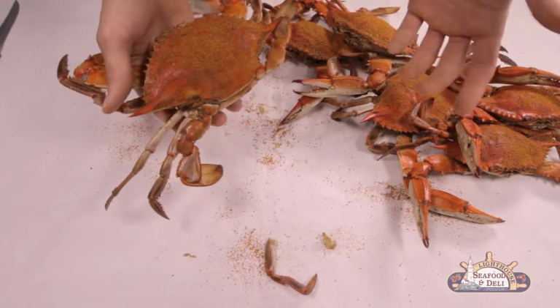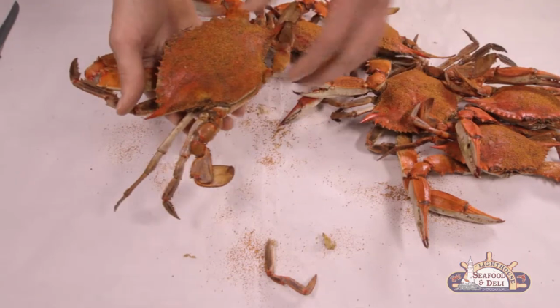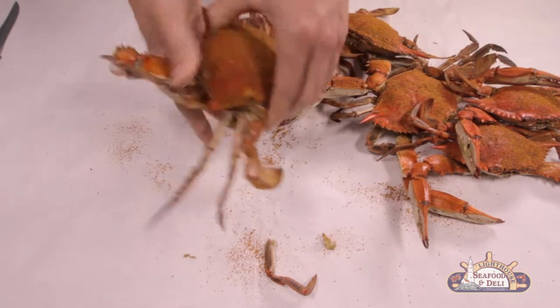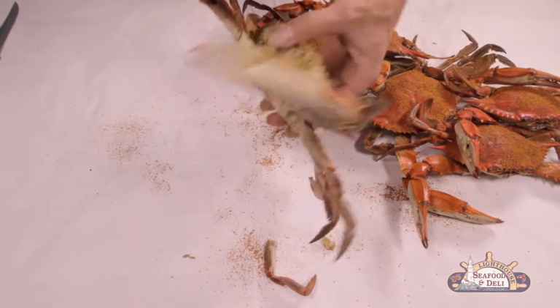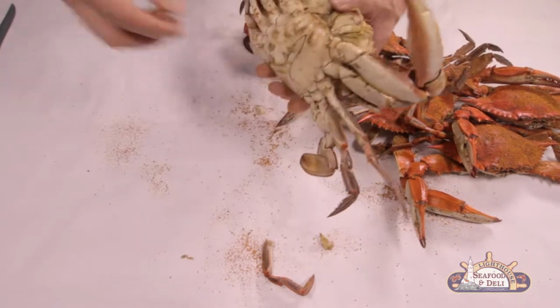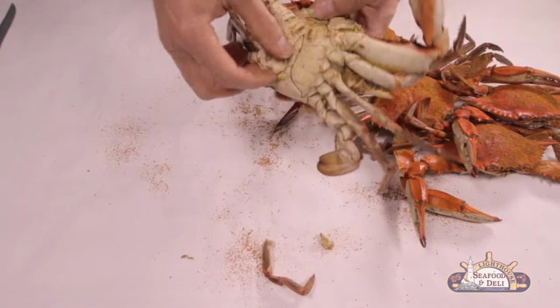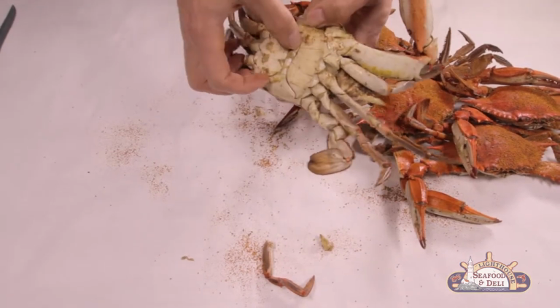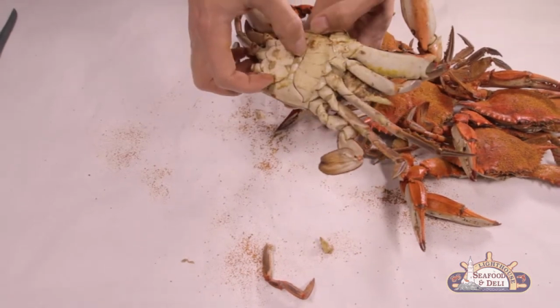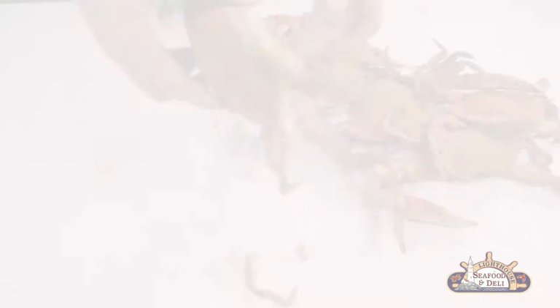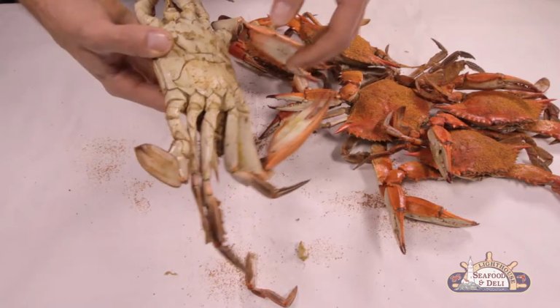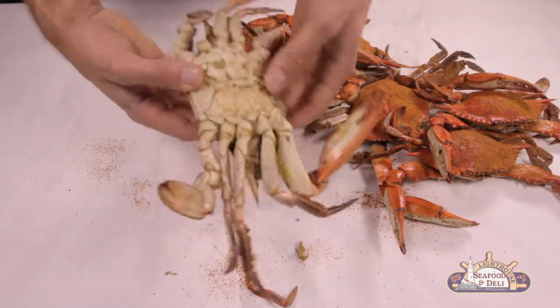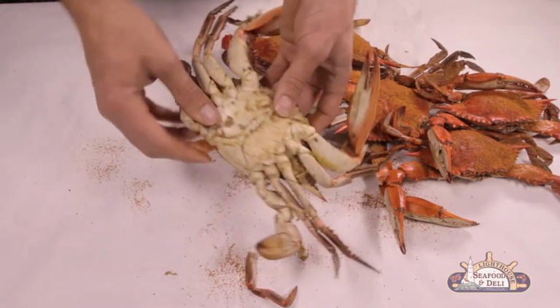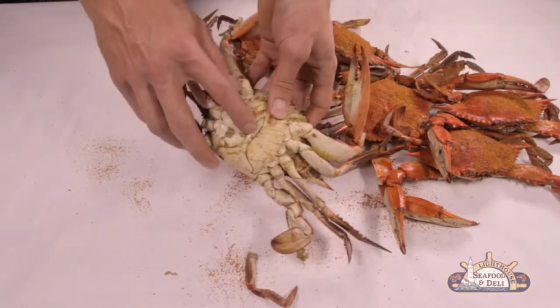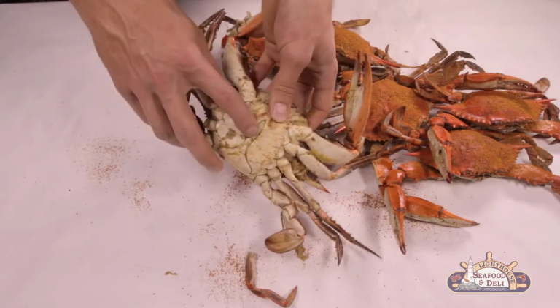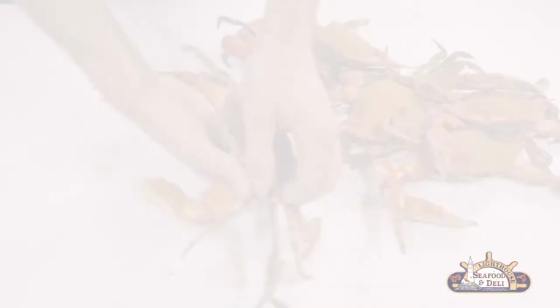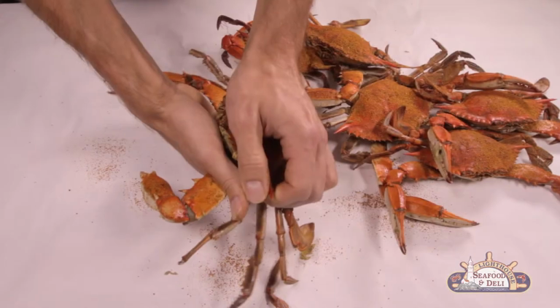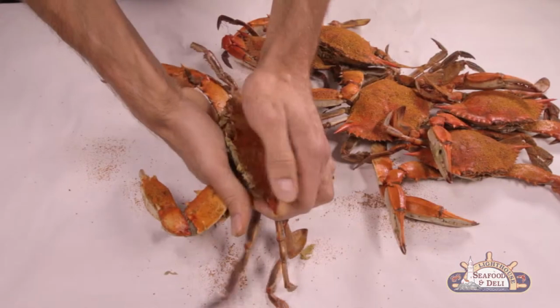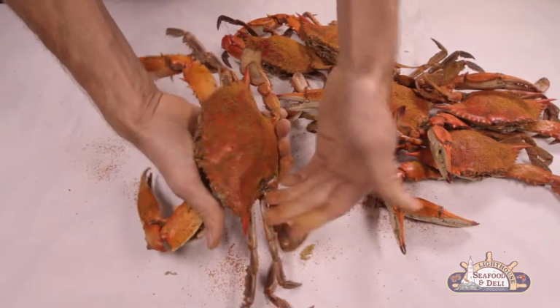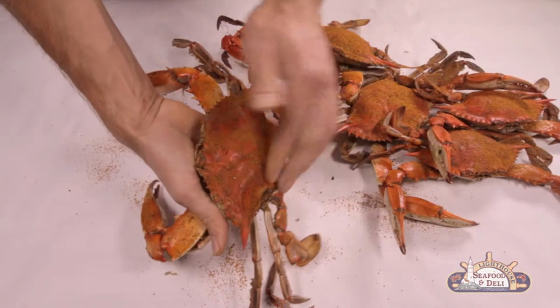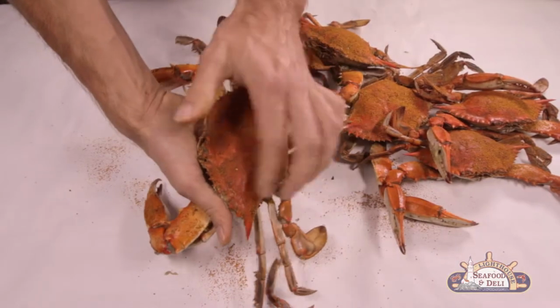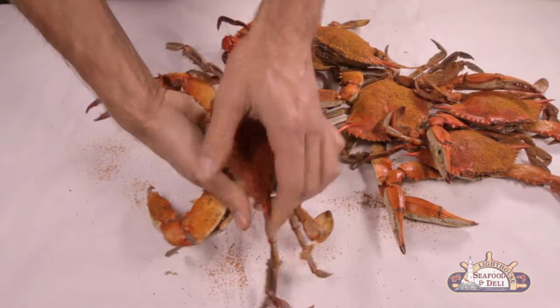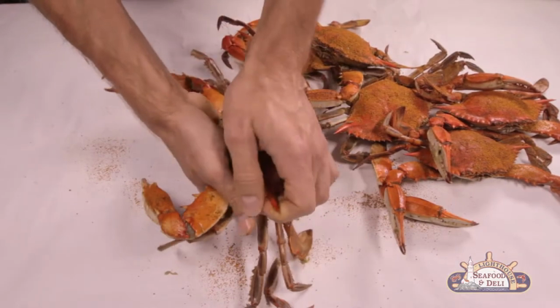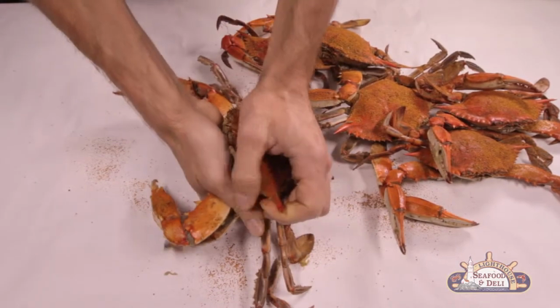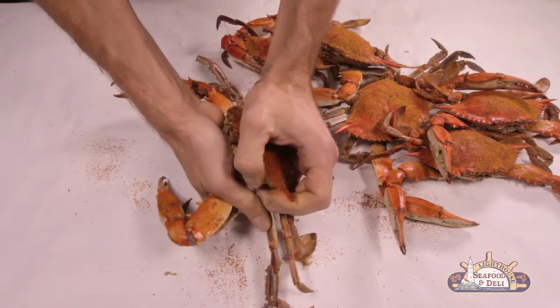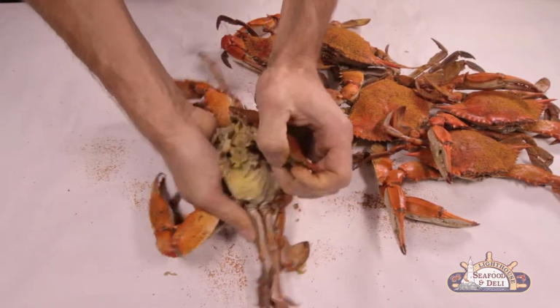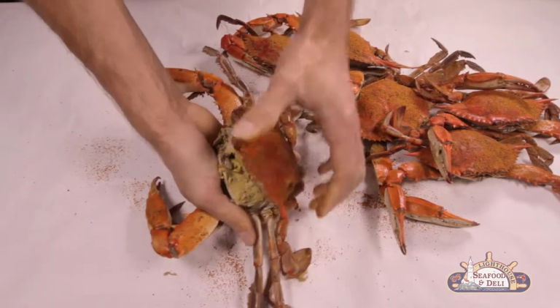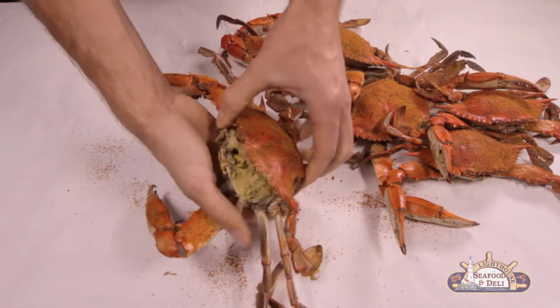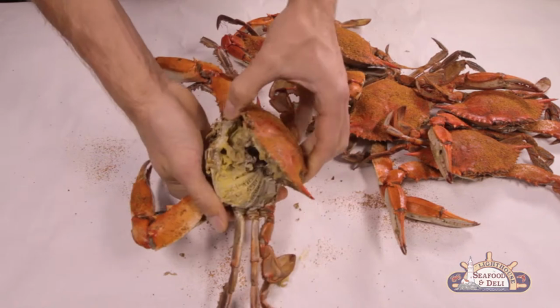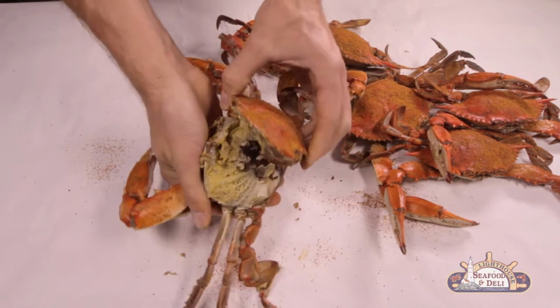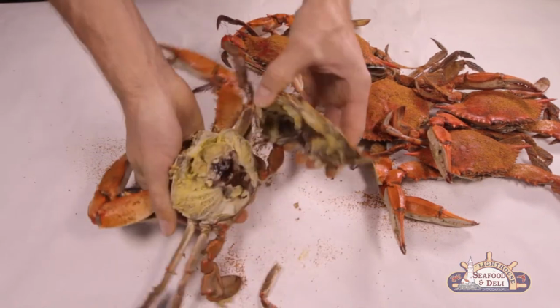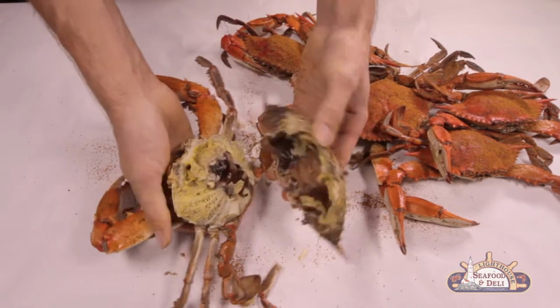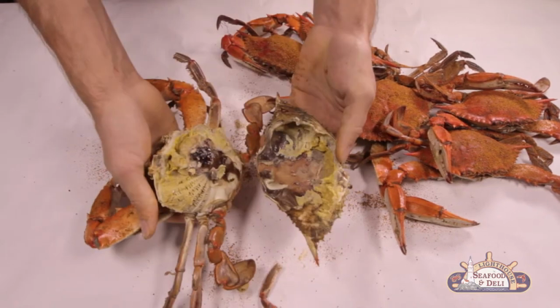Here be a couple of ways of opening the crab — the apron or the lid. Grab the lid and give it a little heave-ho as you pull back.